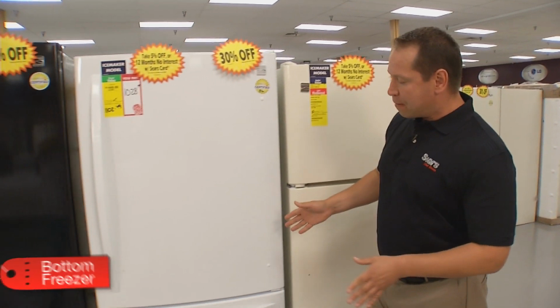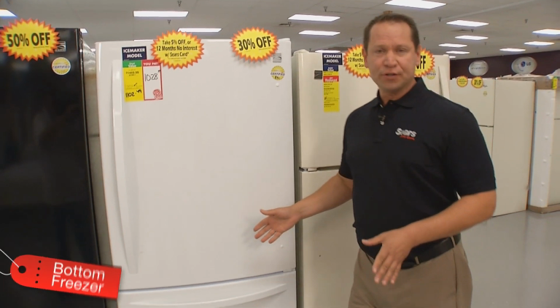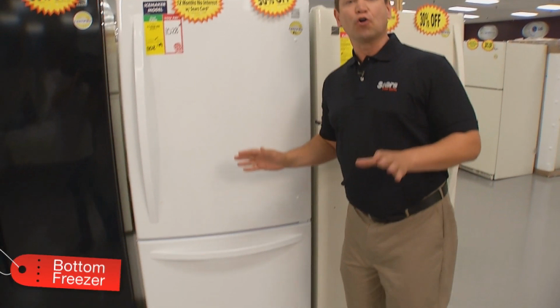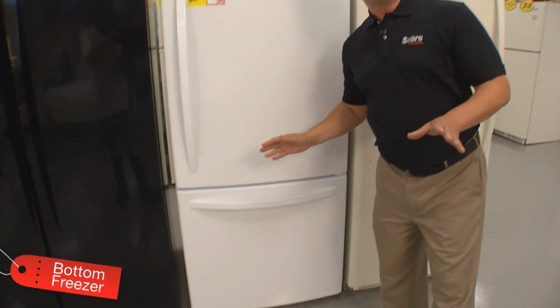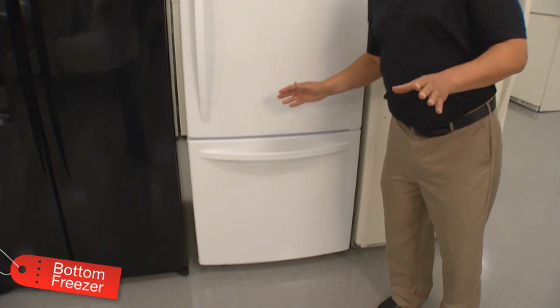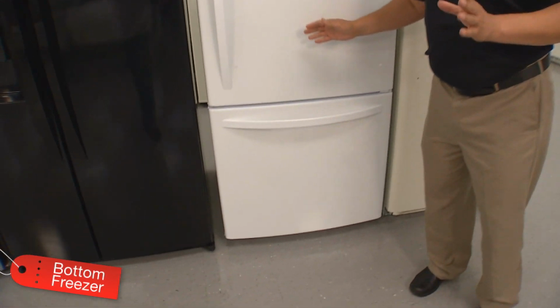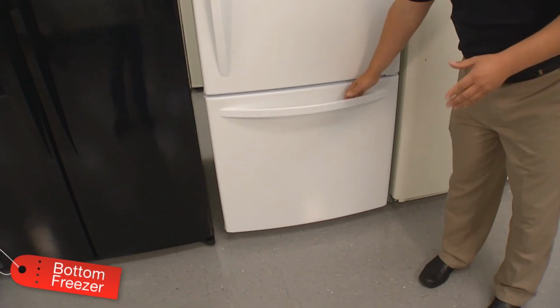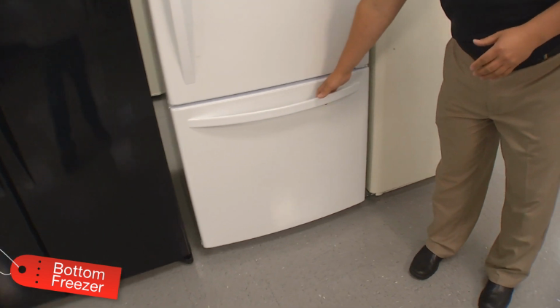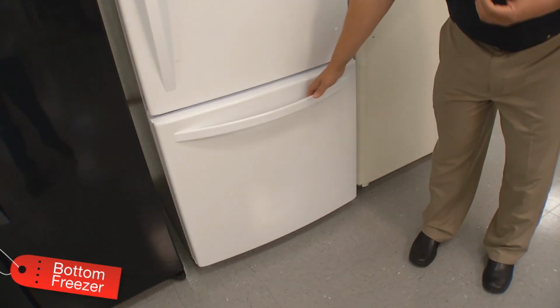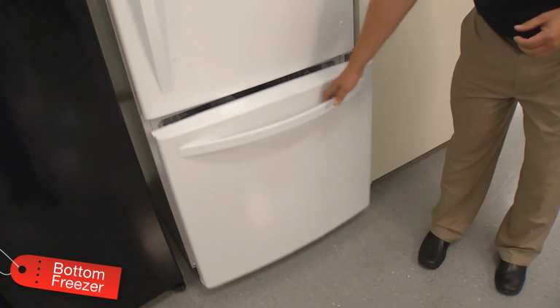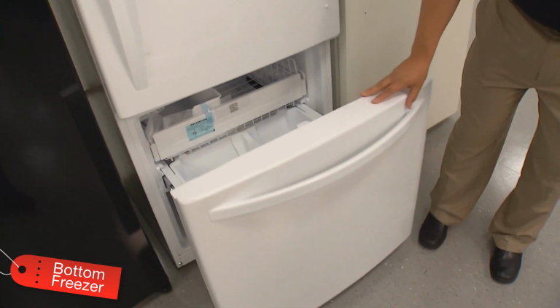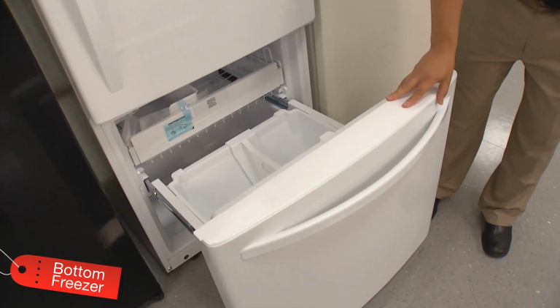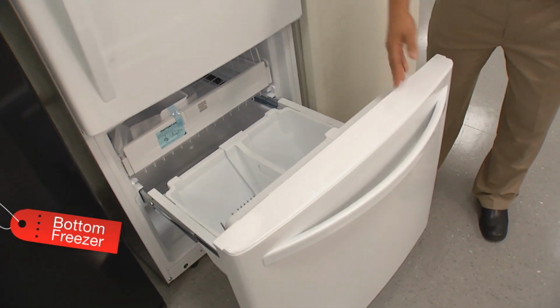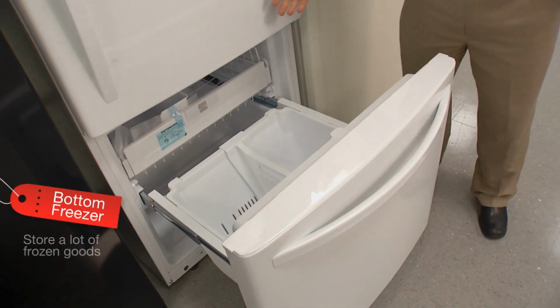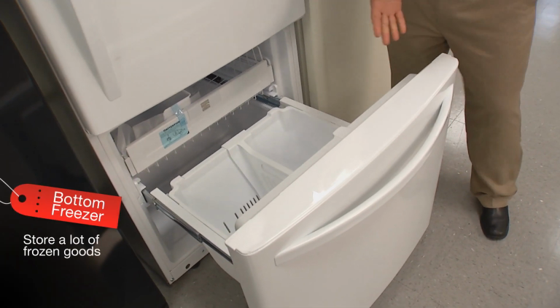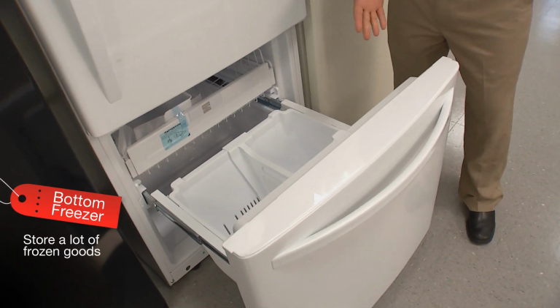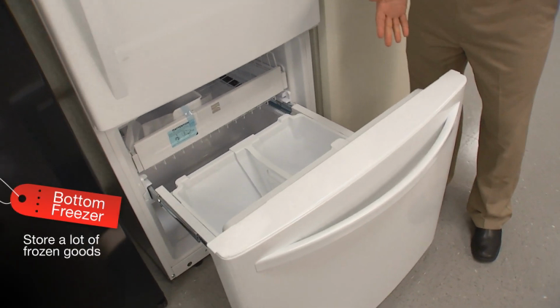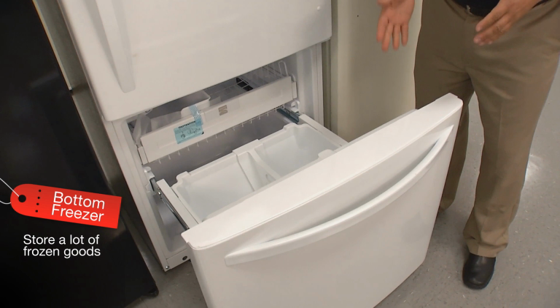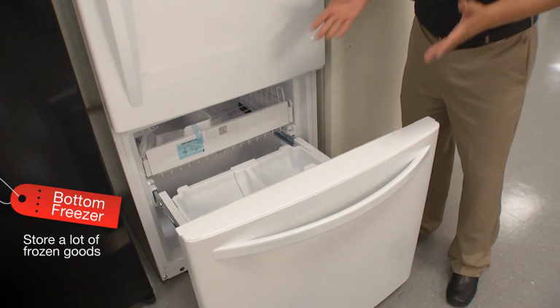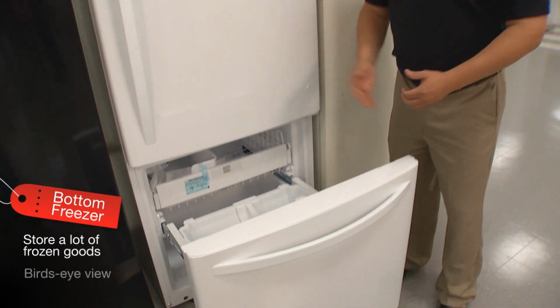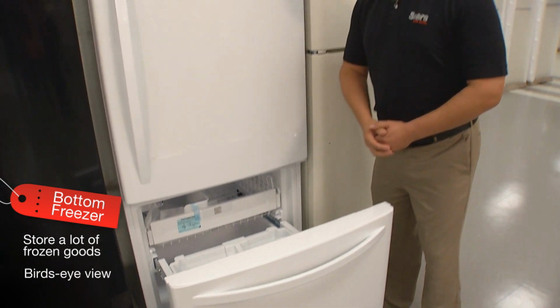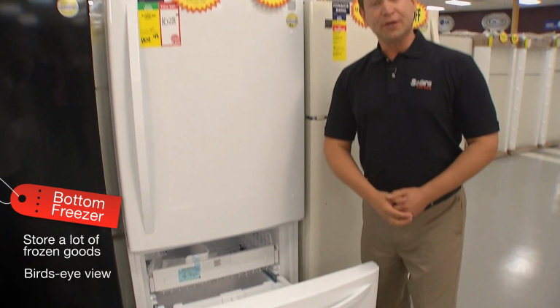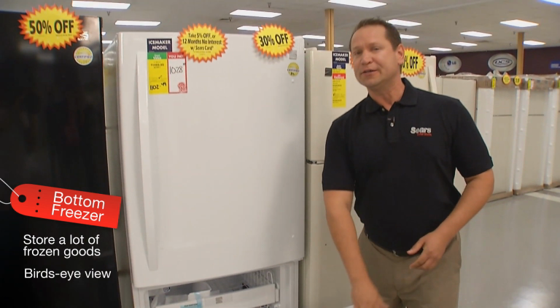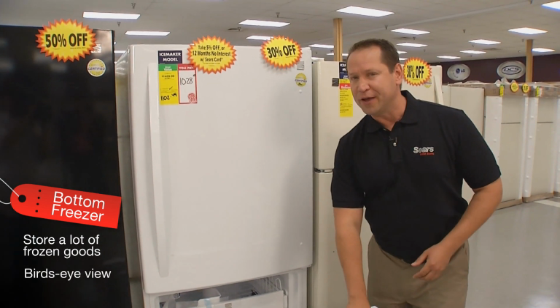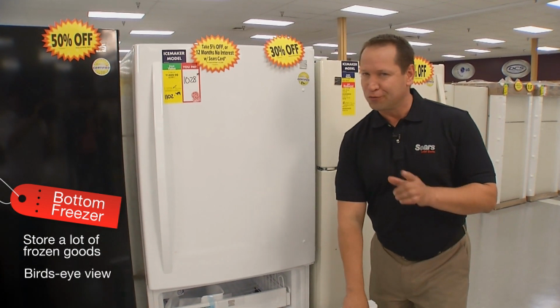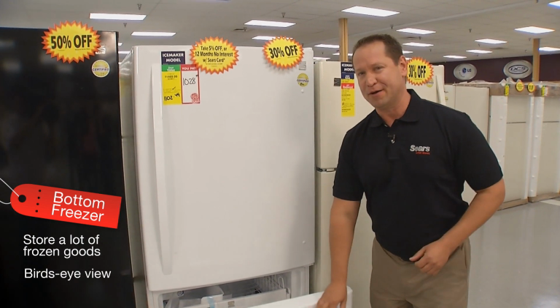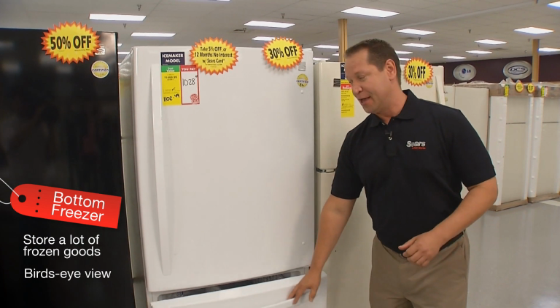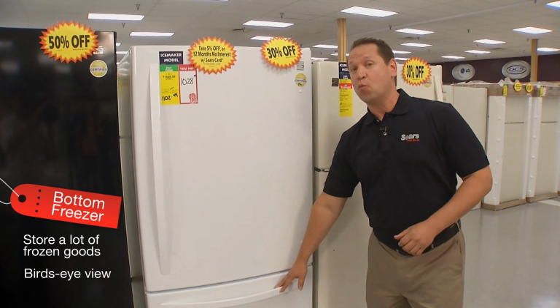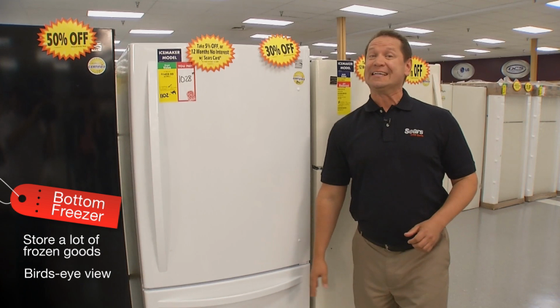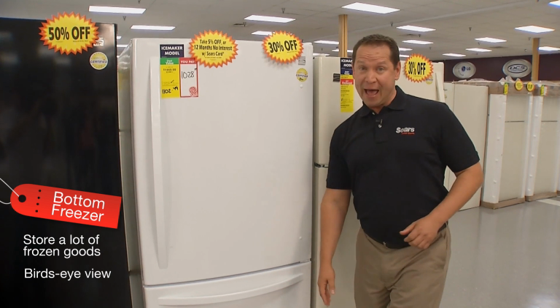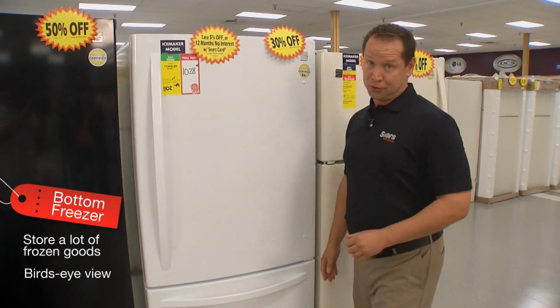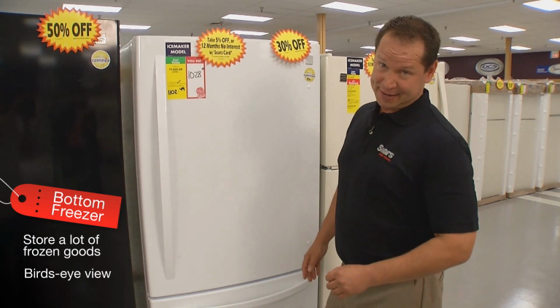Bottom freezers are great for people who like to bend rather than reach for frozen foods. With a pull-out, glide-out bottom freezer unit, you can get a bird's-eye view so you can quickly survey your frozen bounty. No more digging around for frozen peas.